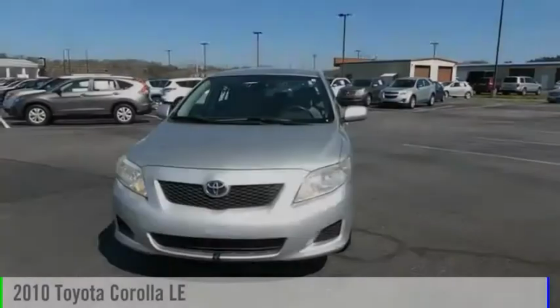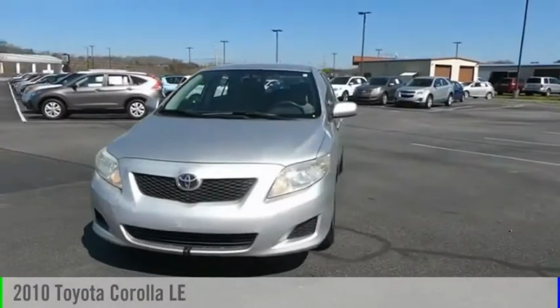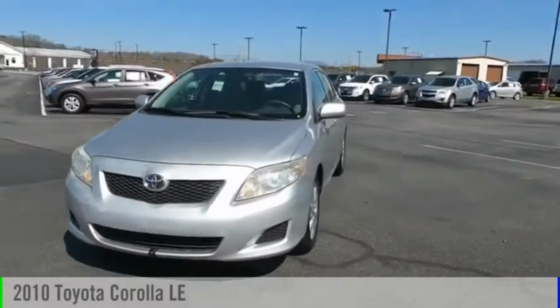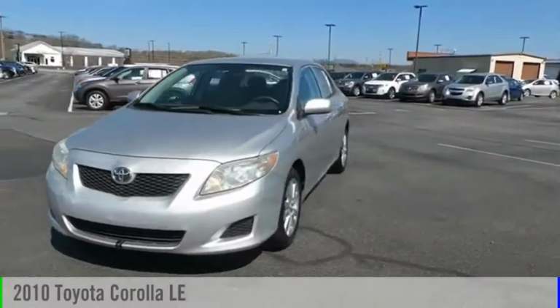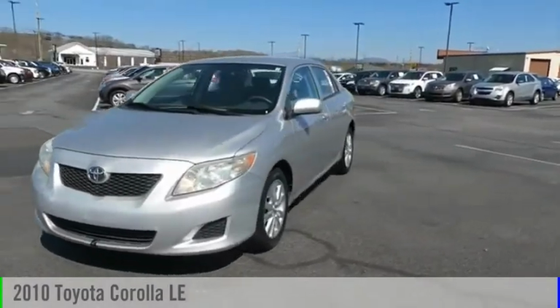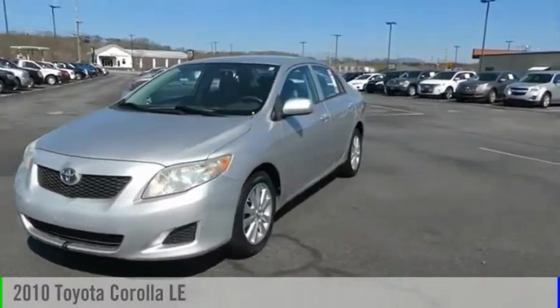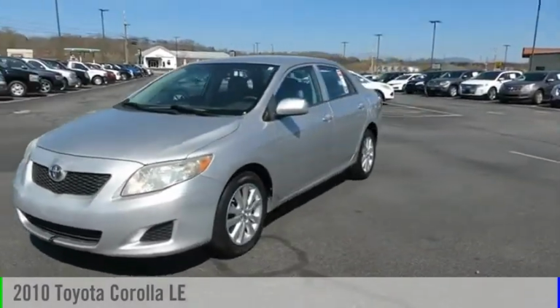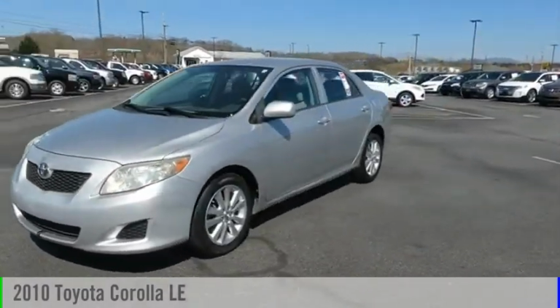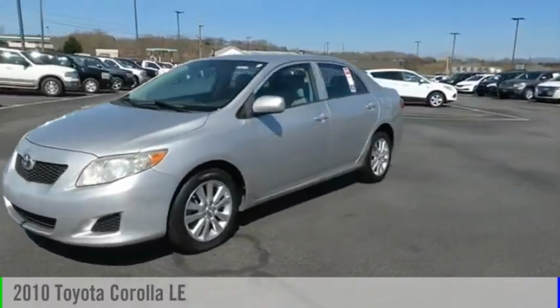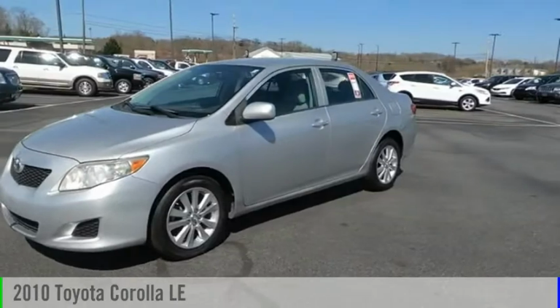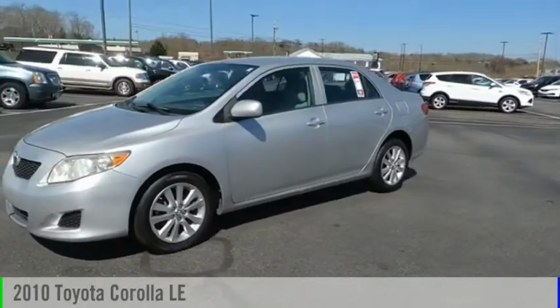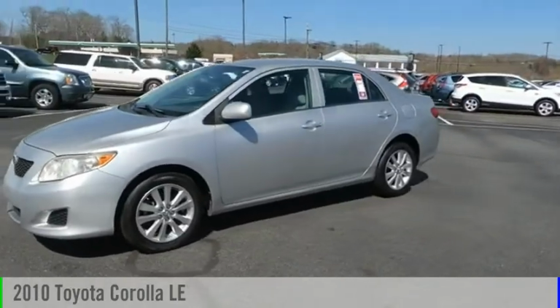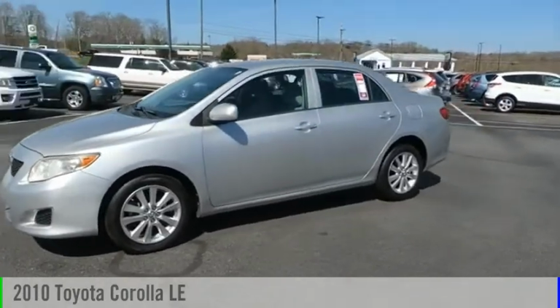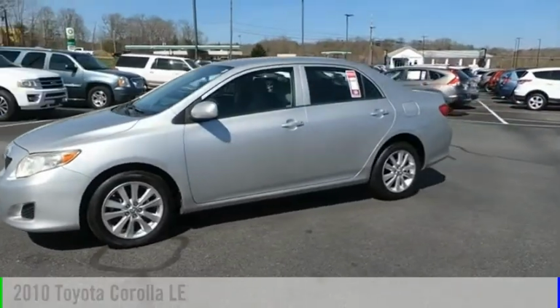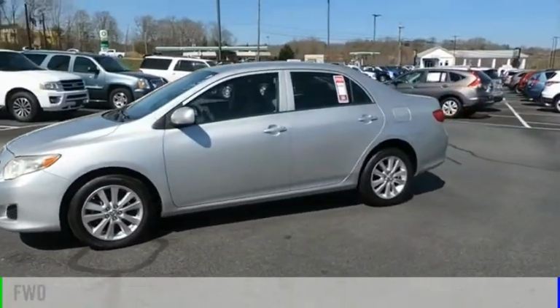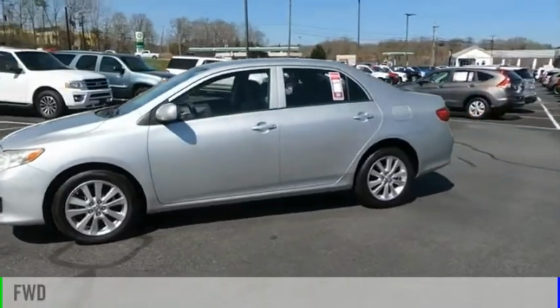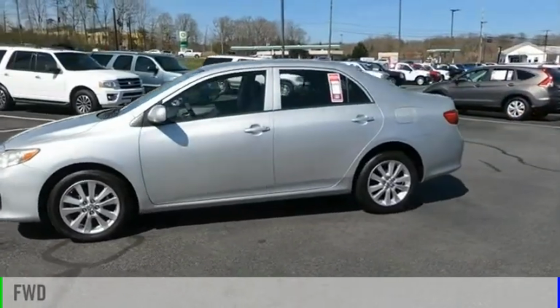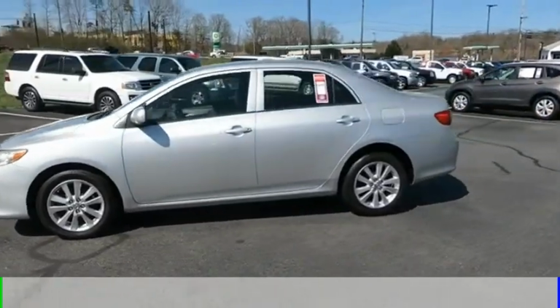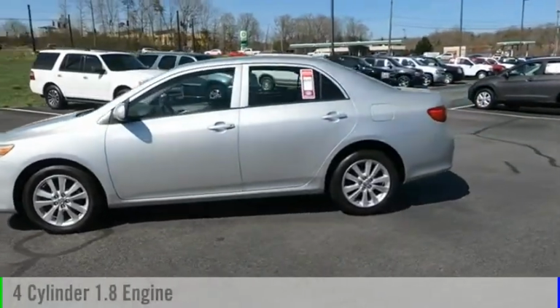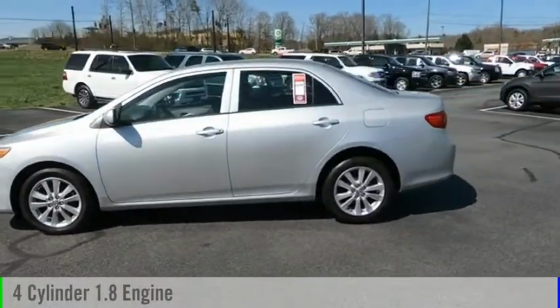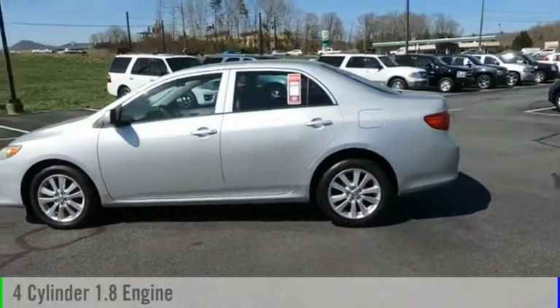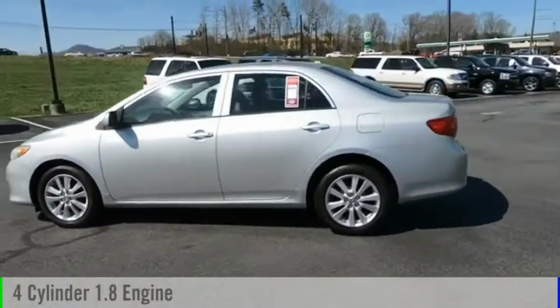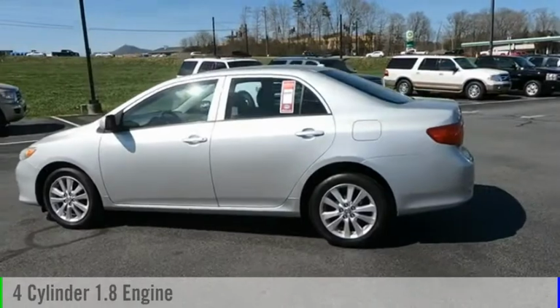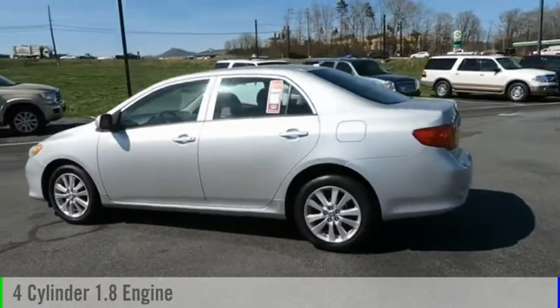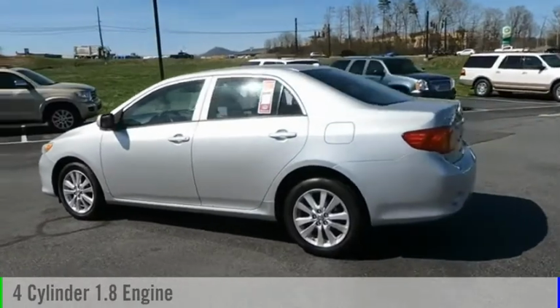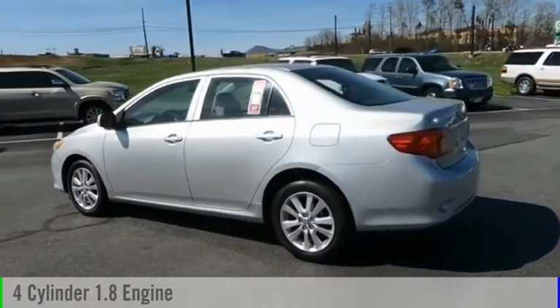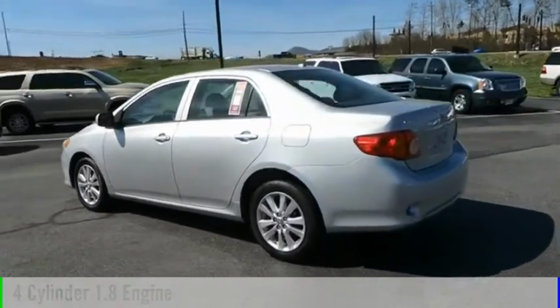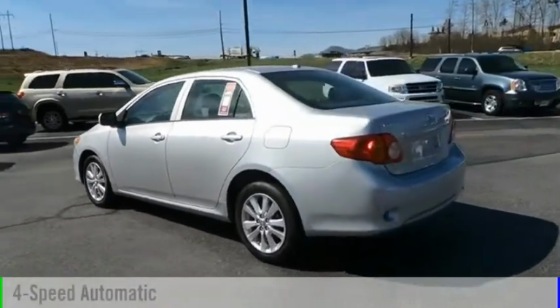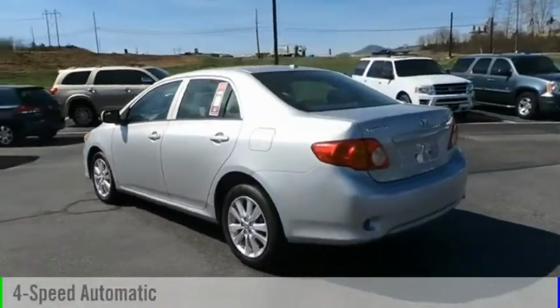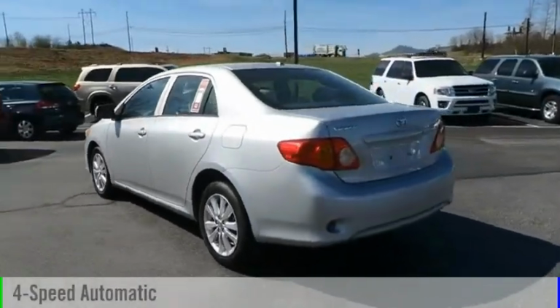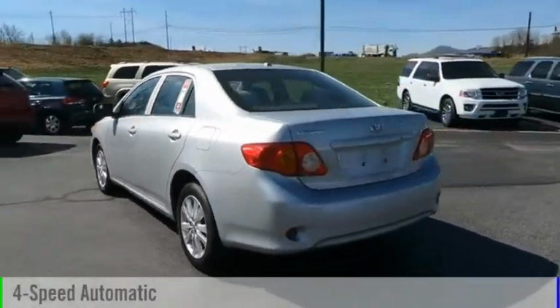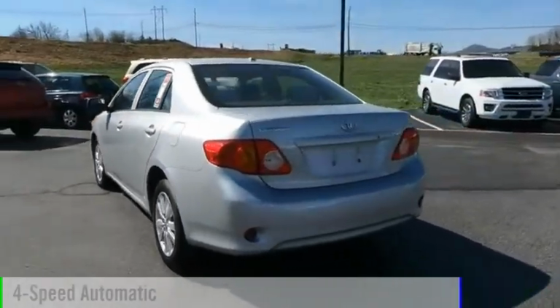Make a great choice today with the 2010 Corolla. This vehicle is powered by a front-wheel drive, four-cylinder, 1.8-liter engine, and comes with a four-speed automatic transmission.